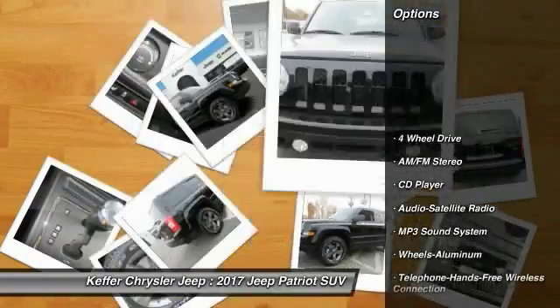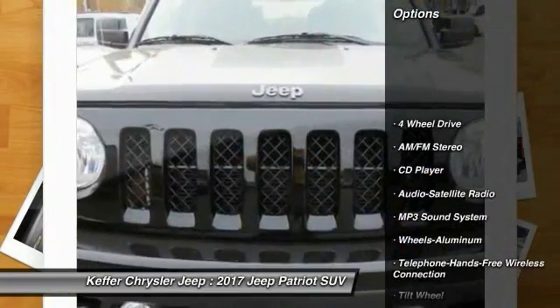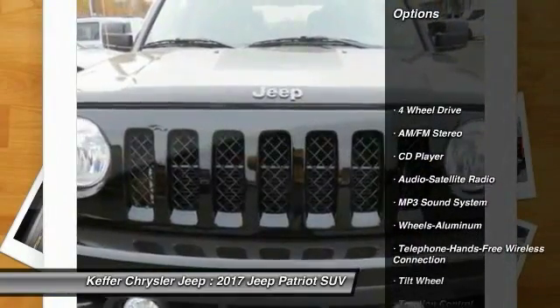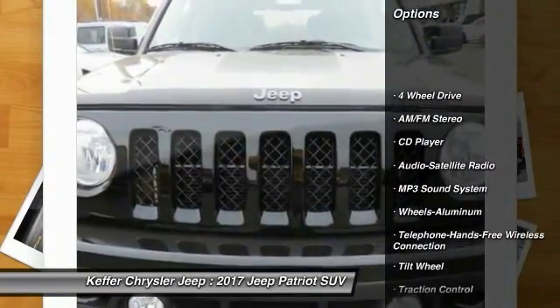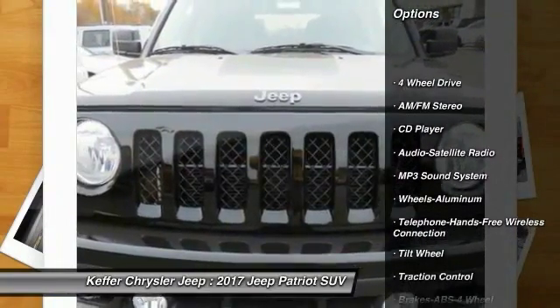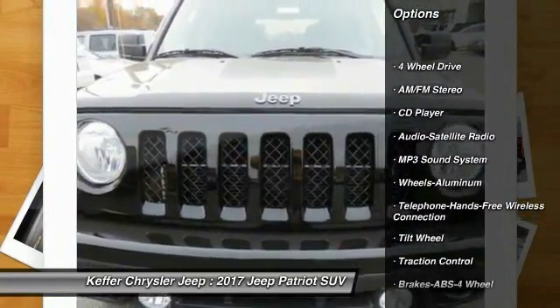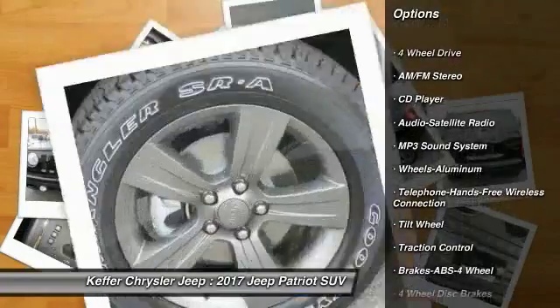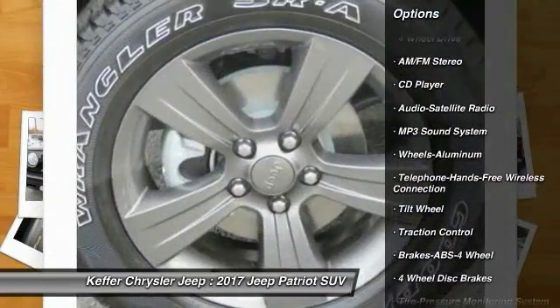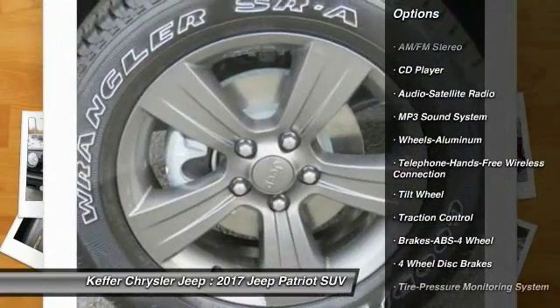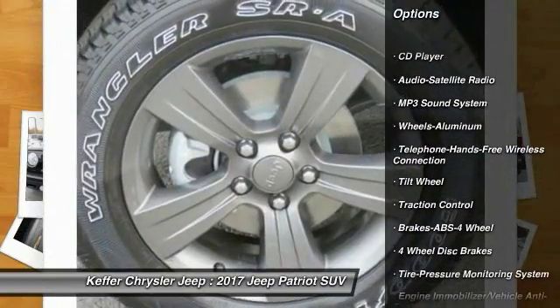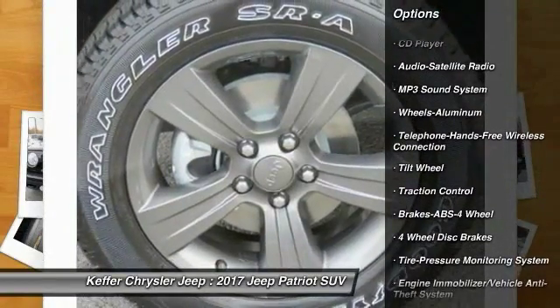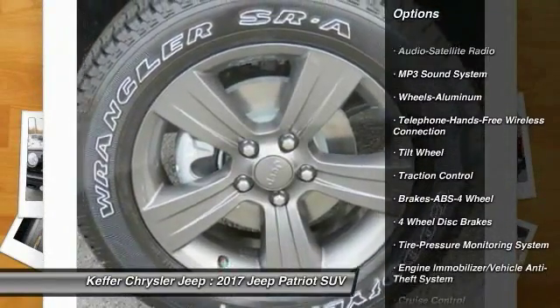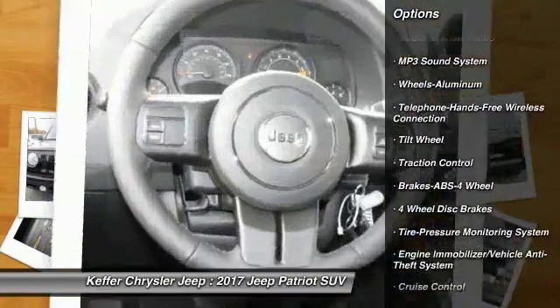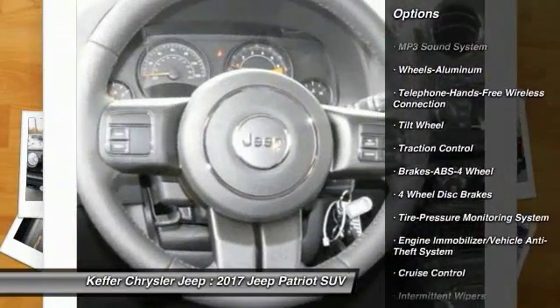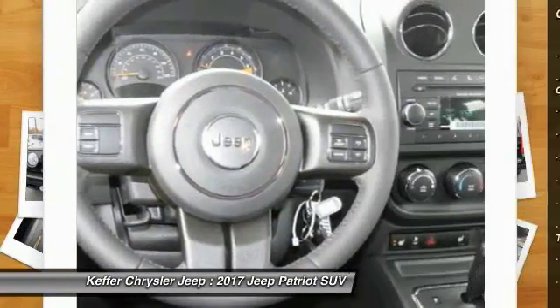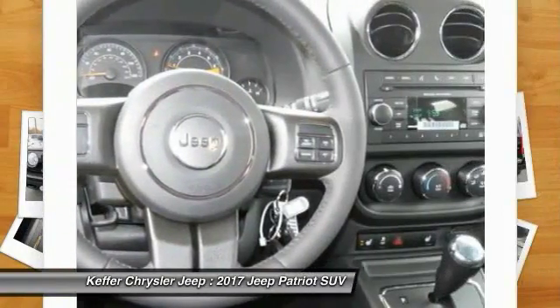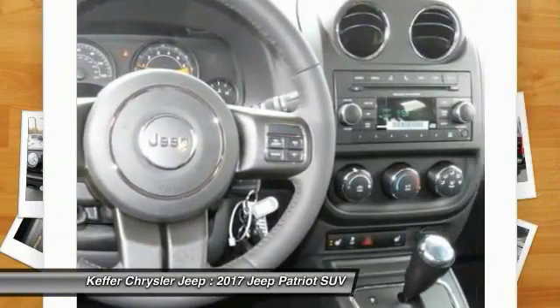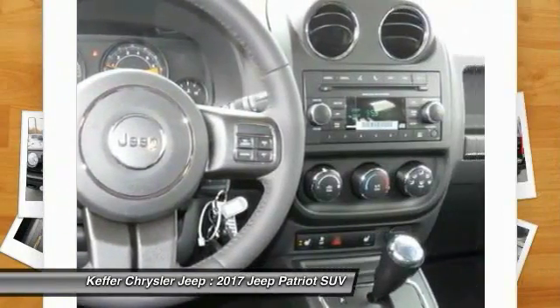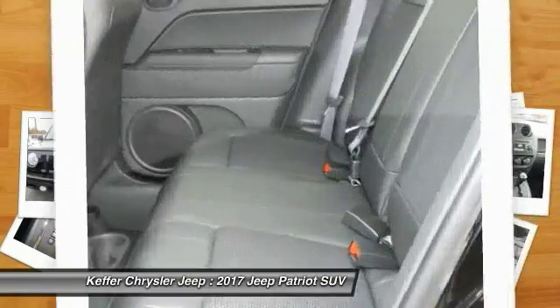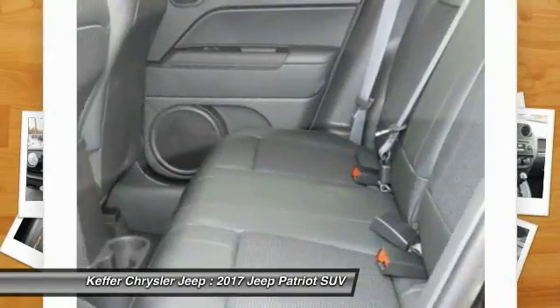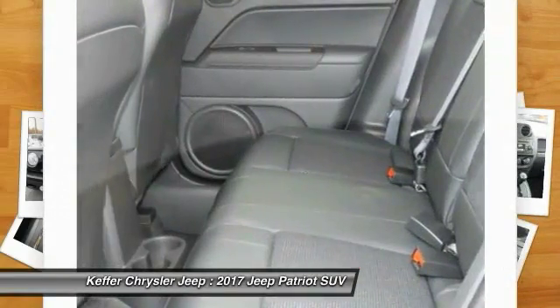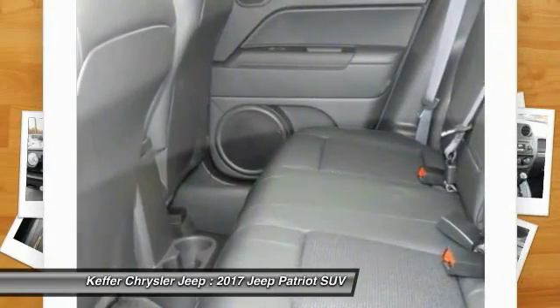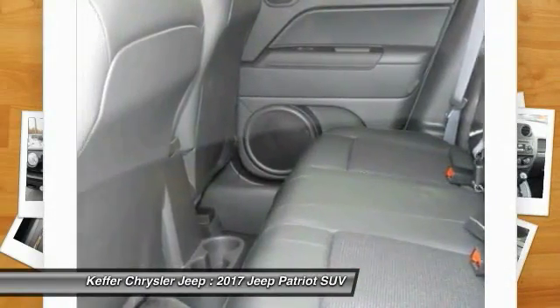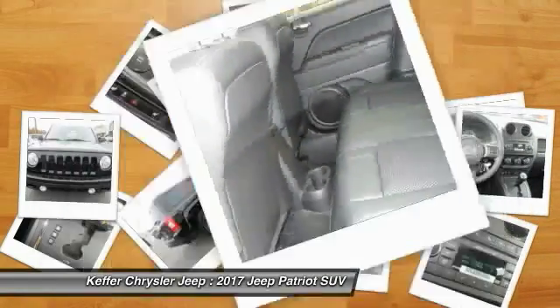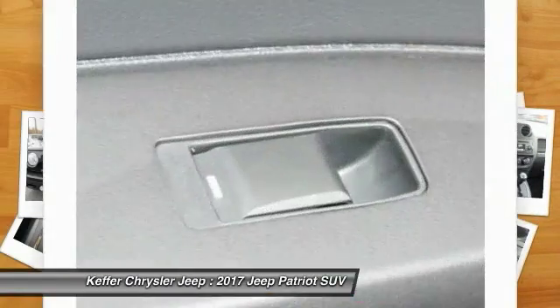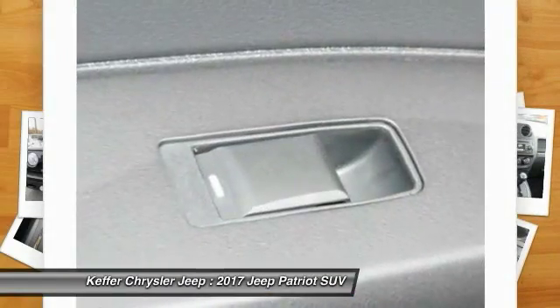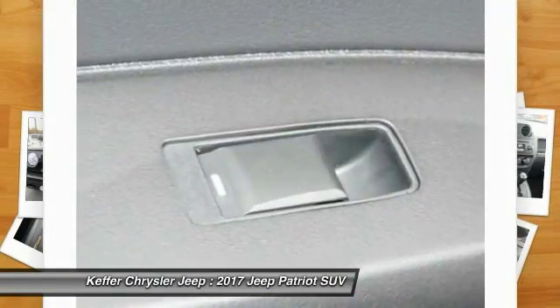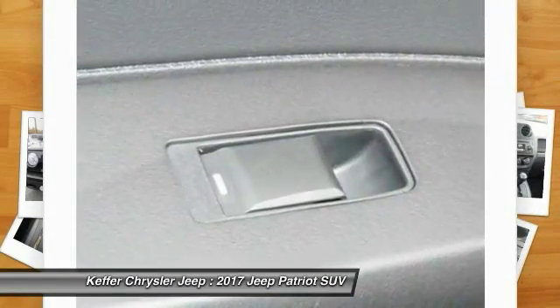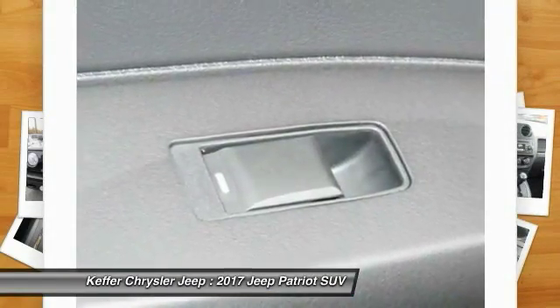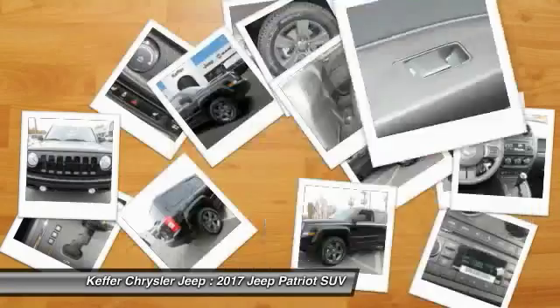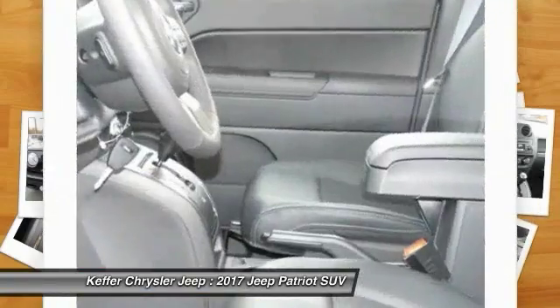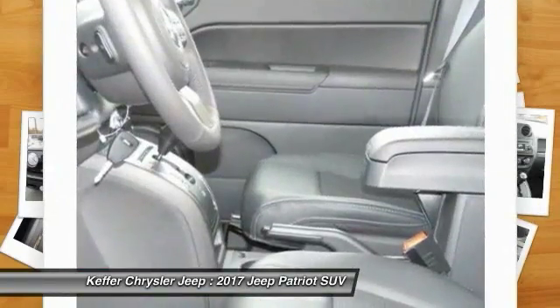Four-wheel drive, anti-lock braking system, traction control, Bluetooth wireless data link for hands-free phone, power steering, aluminum wheels, floor mats, cruise control, AM FM stereo radio, rear defrost.